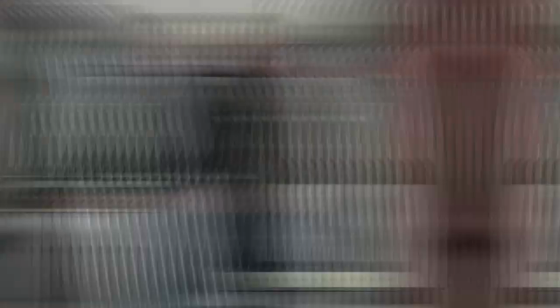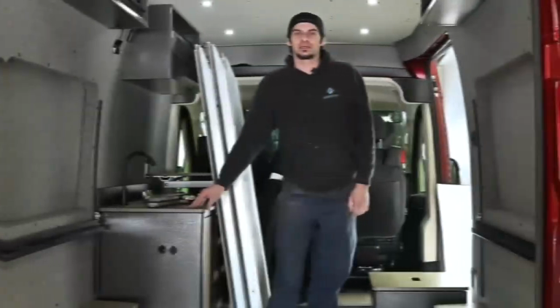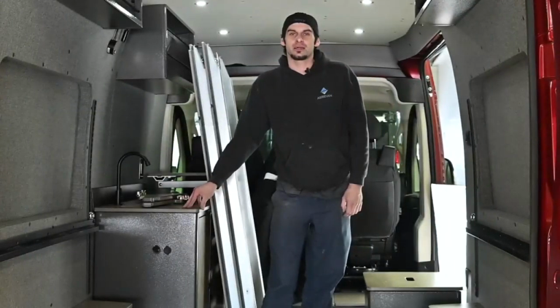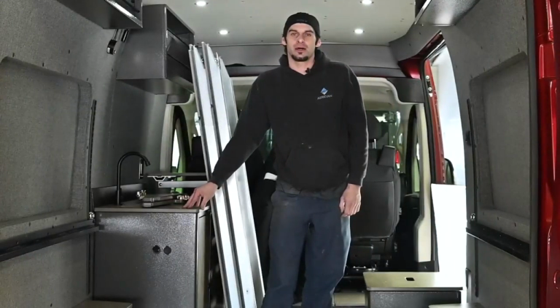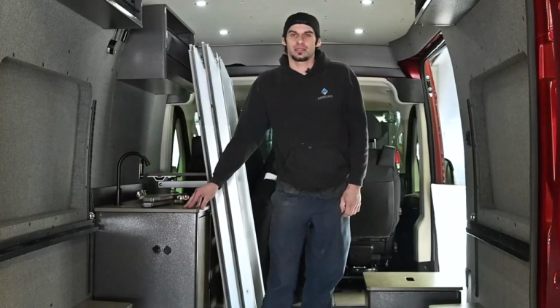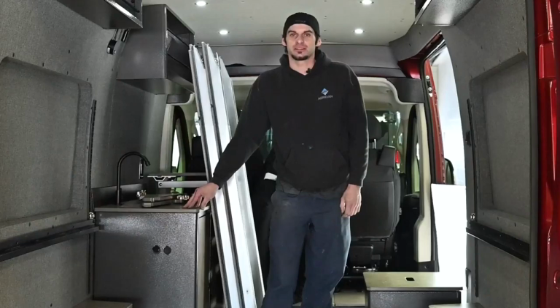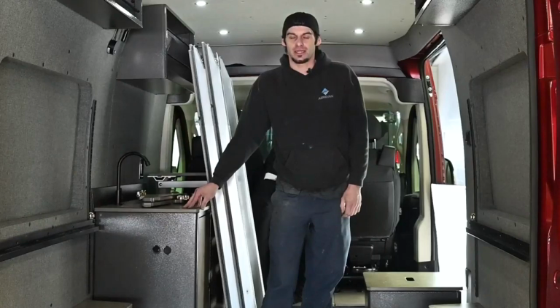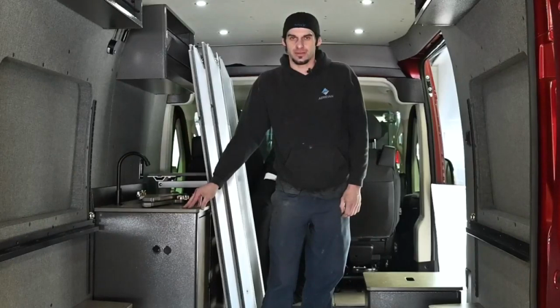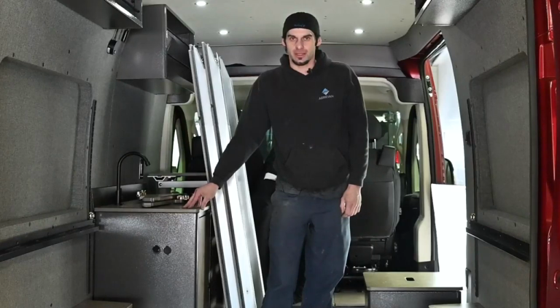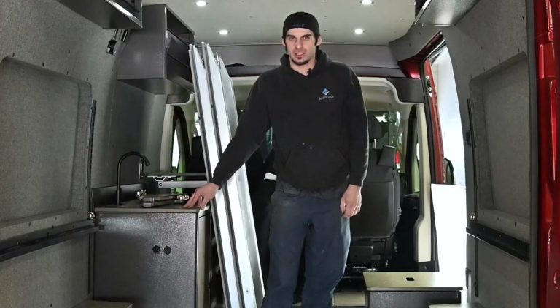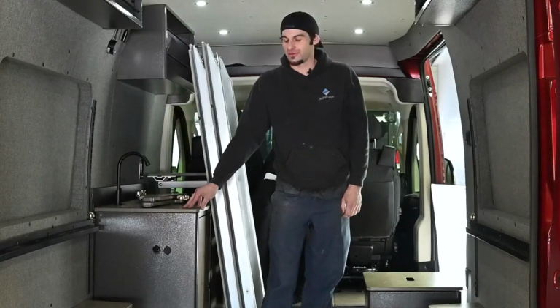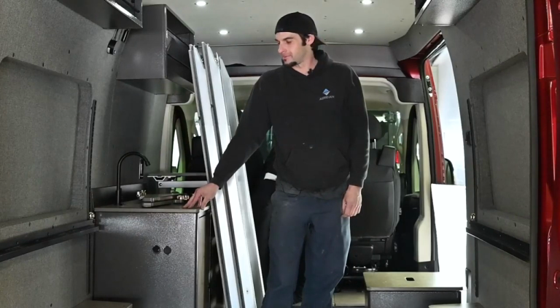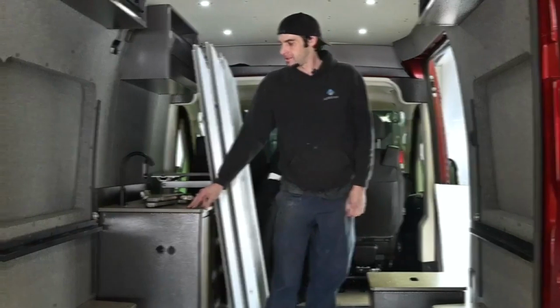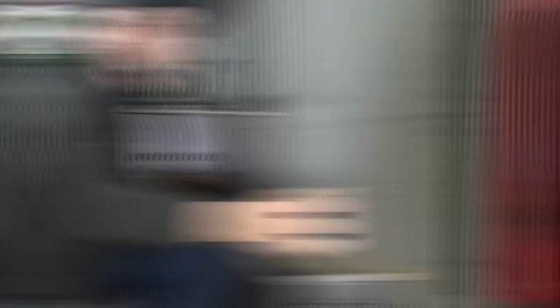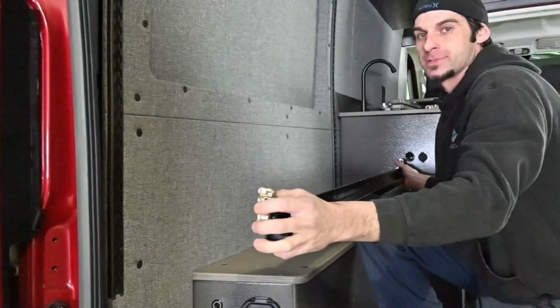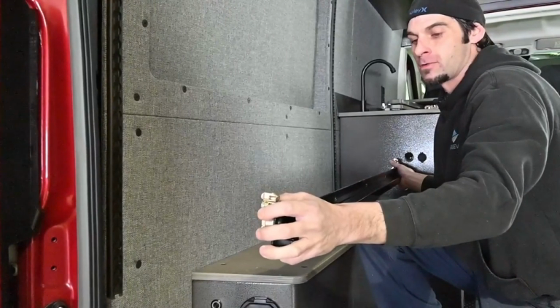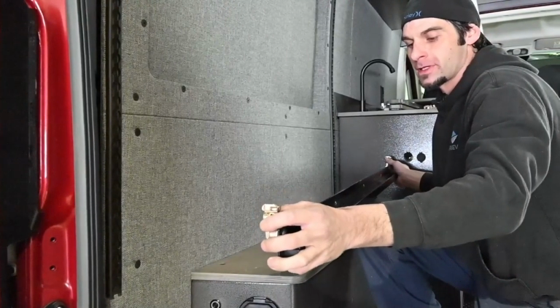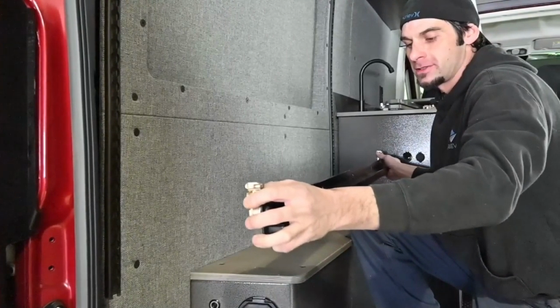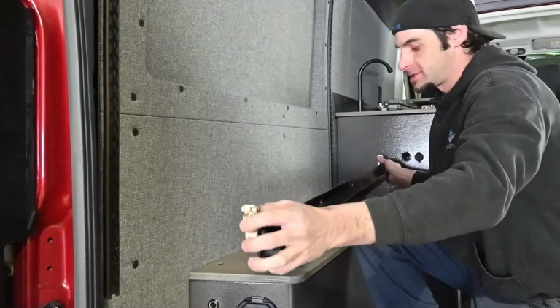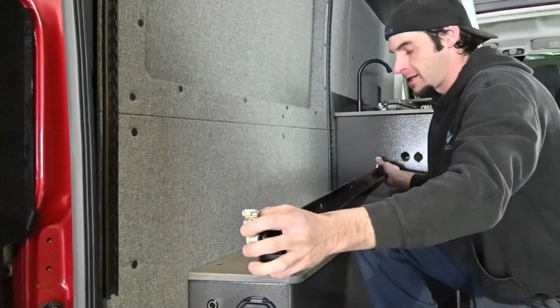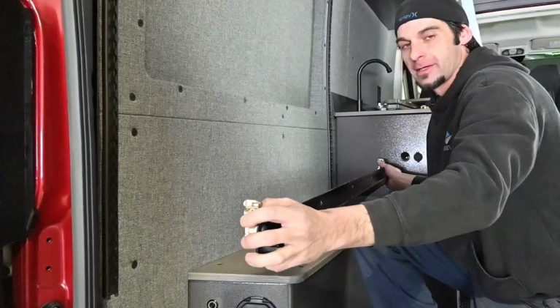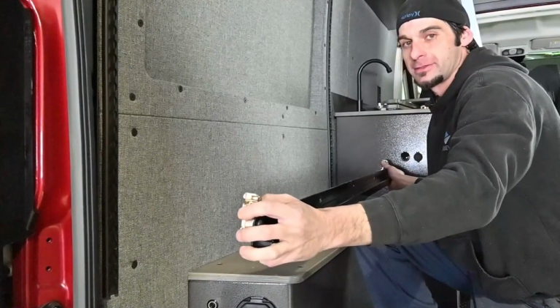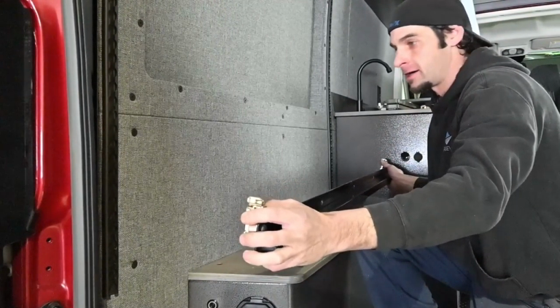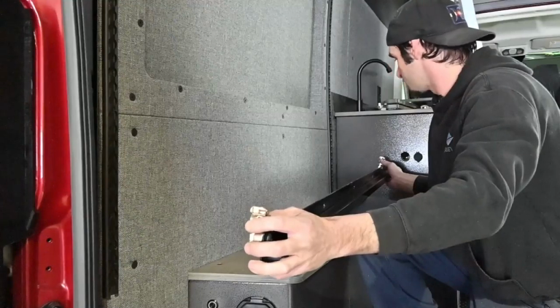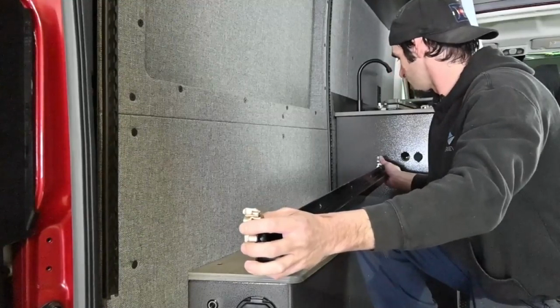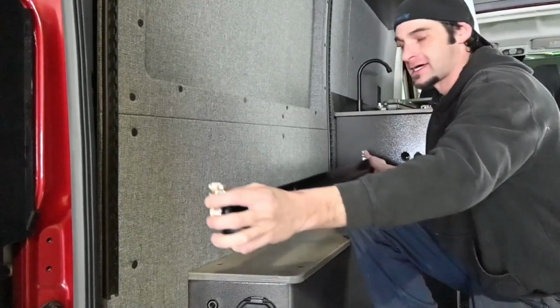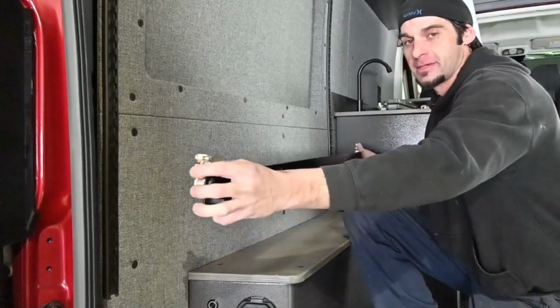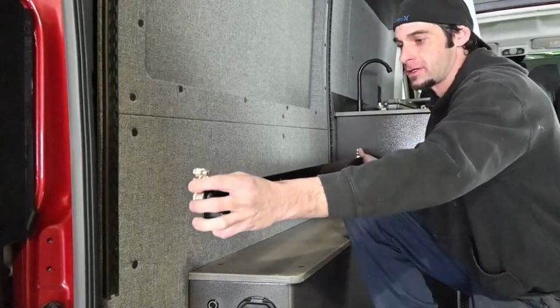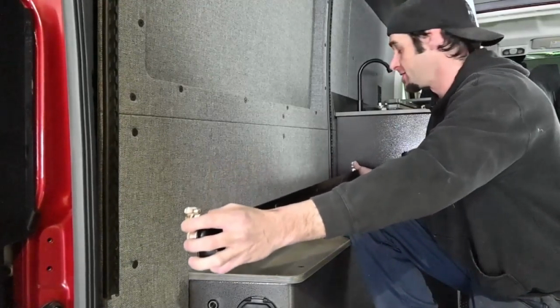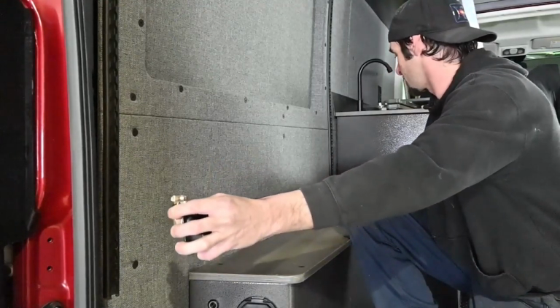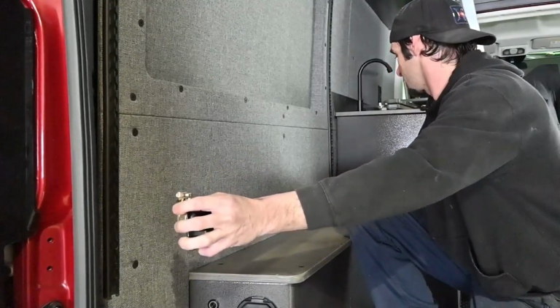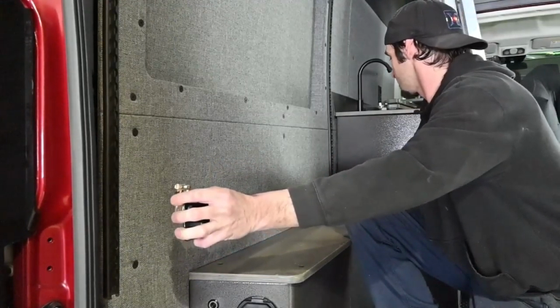Now let's talk about how you can adjust the height of the bed in the Aerie van. What we're going to do to turn the Aerie bed into a couch is attach the bed rail to the very bottom slot.